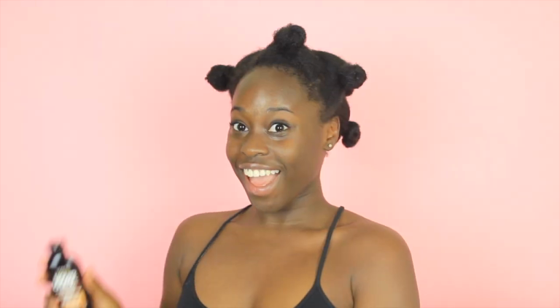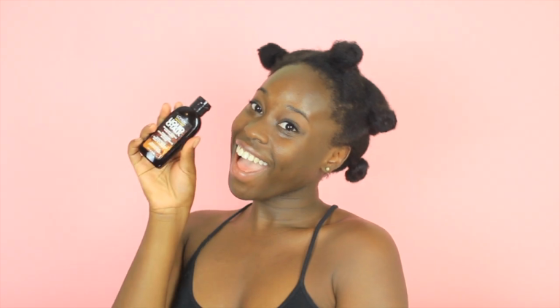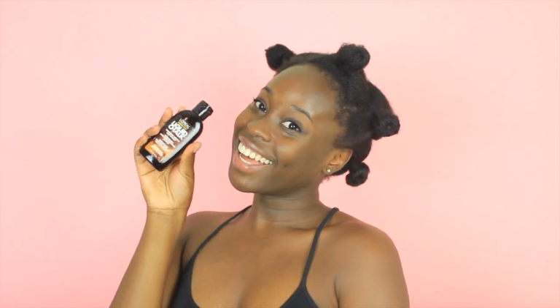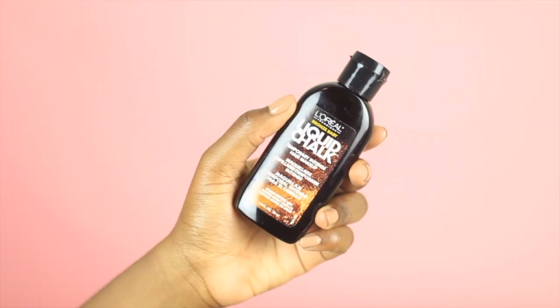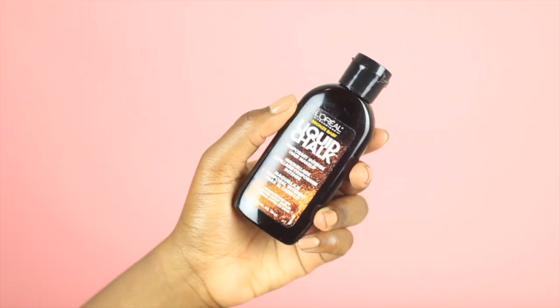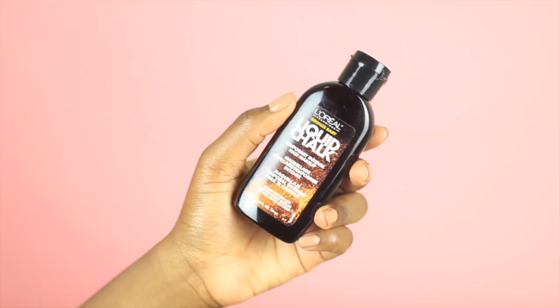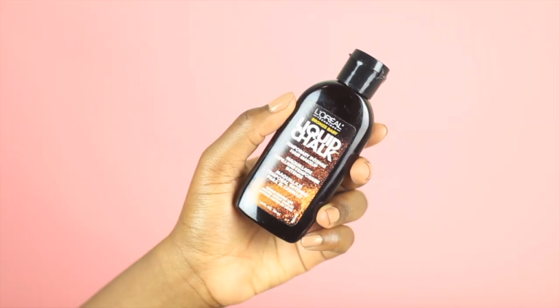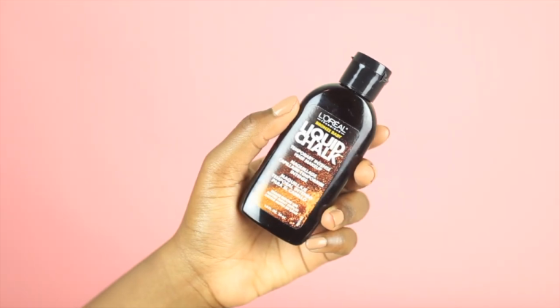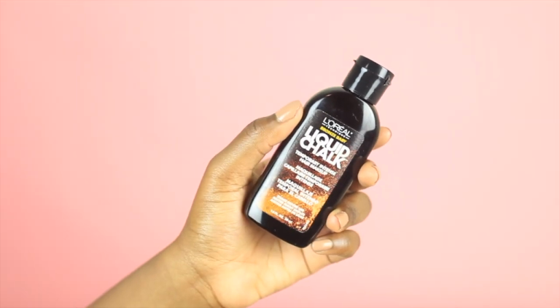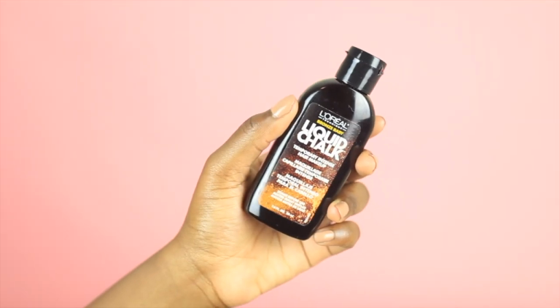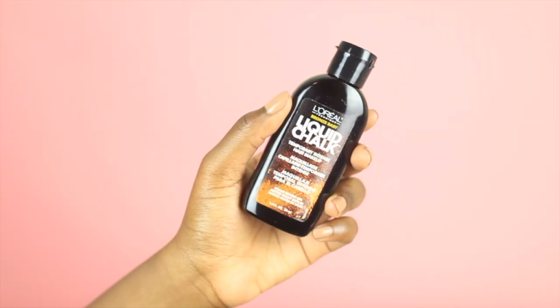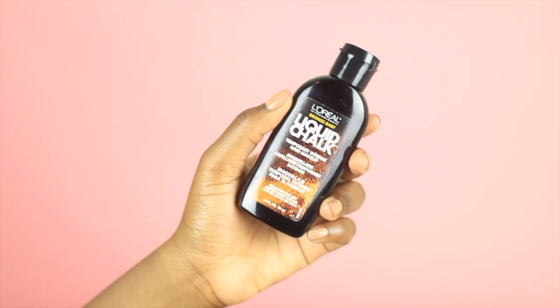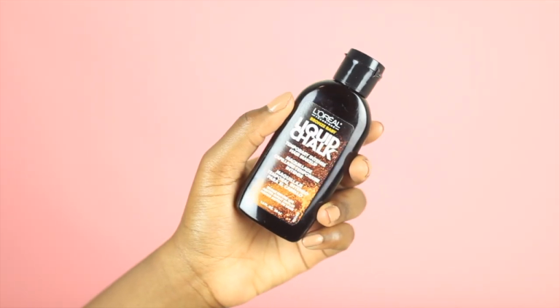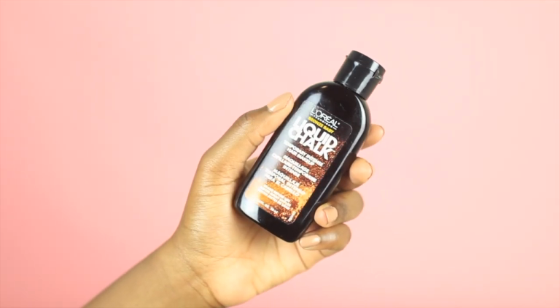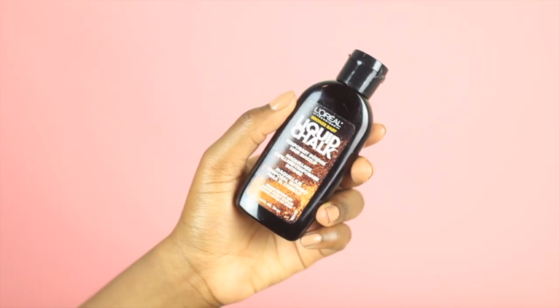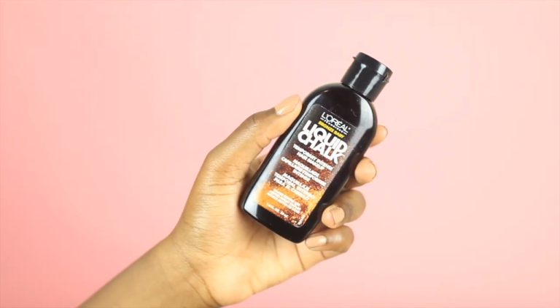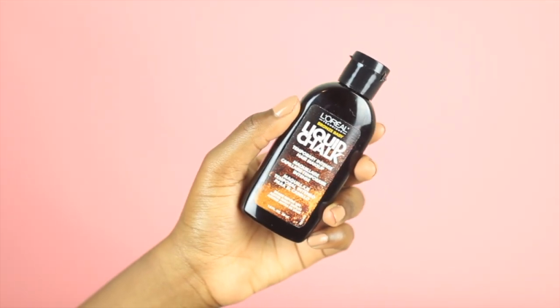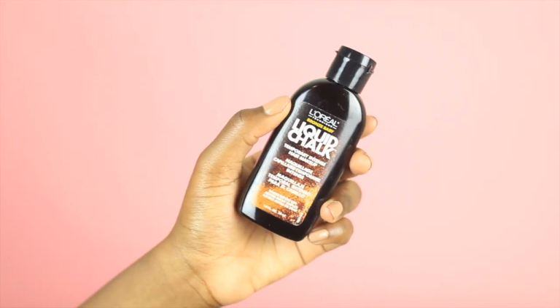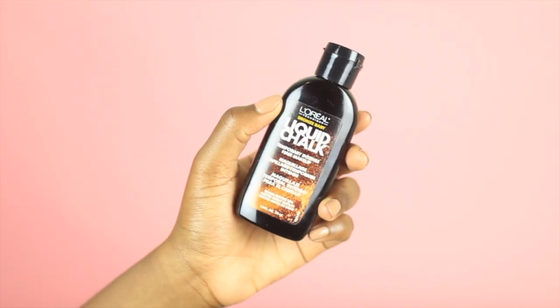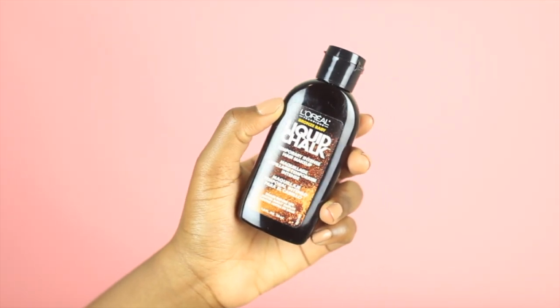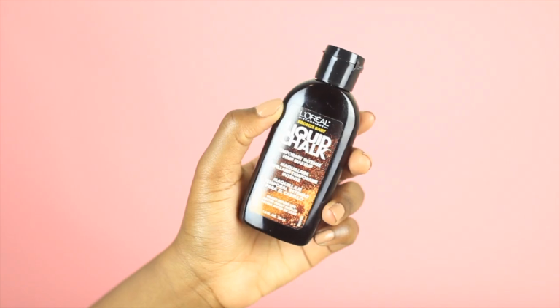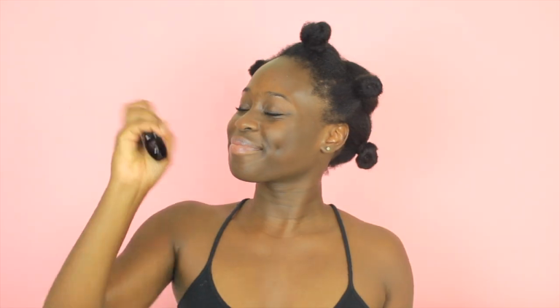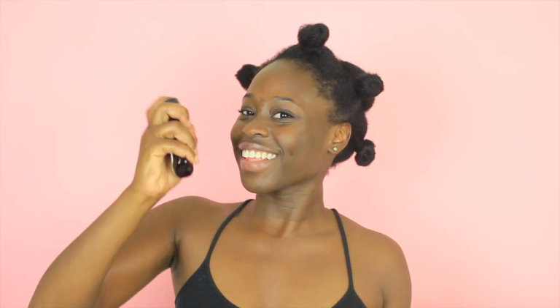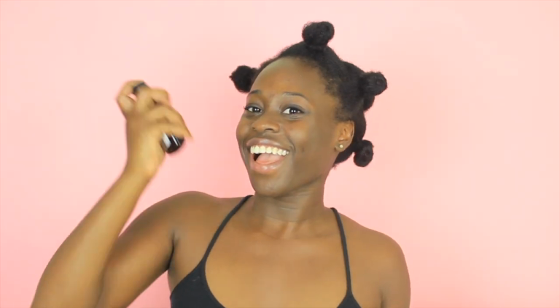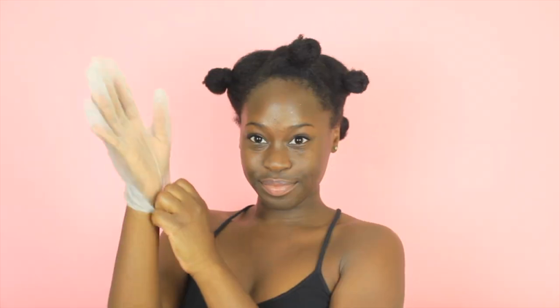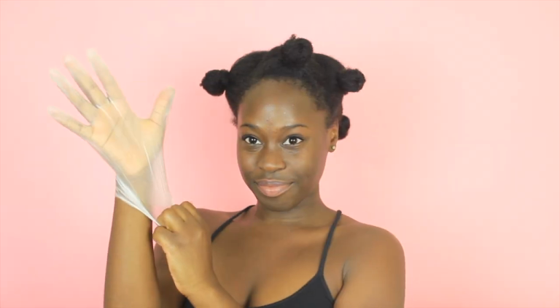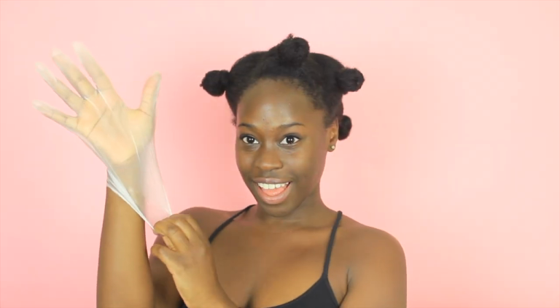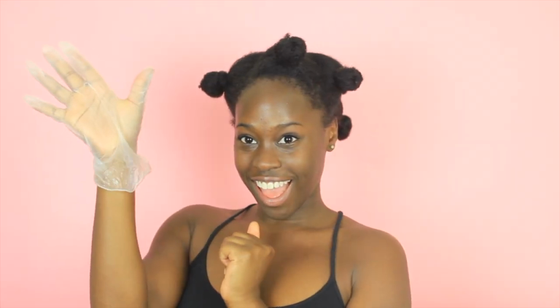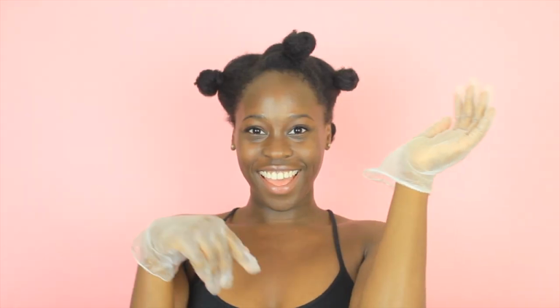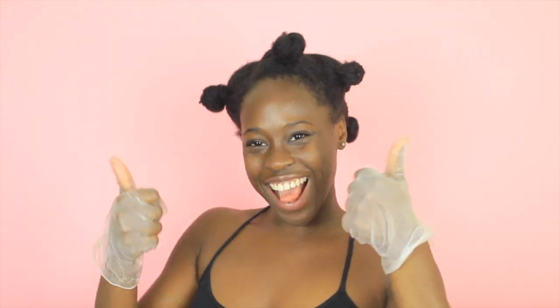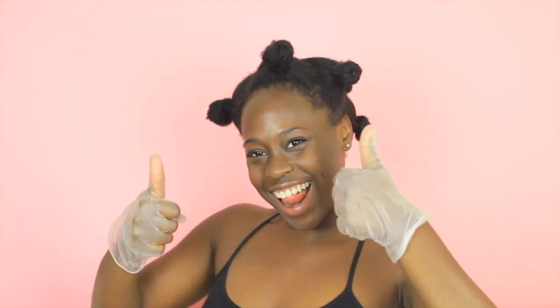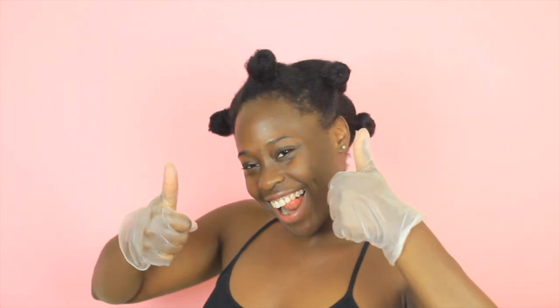To achieve my temporary hair color, I'm using L'Oreal's liquid hair chalk in the color Bronze Baby. Just give it a good shake, put on some gloves, and let's go.